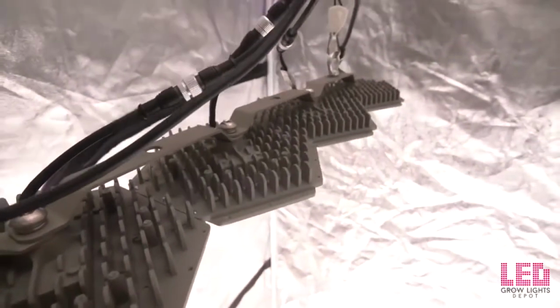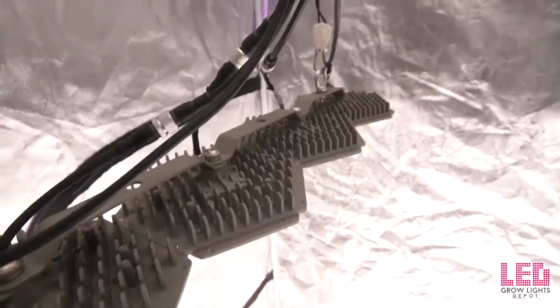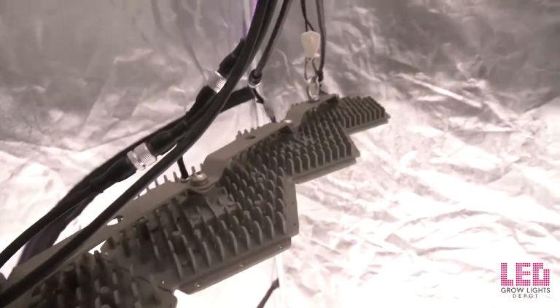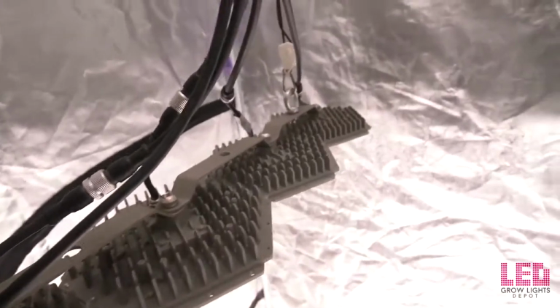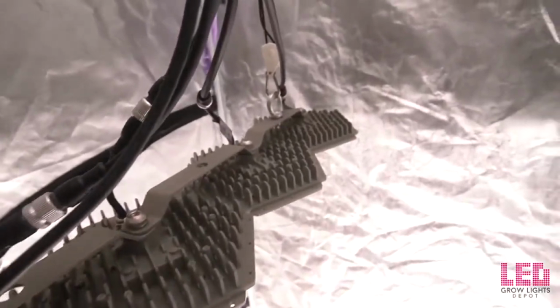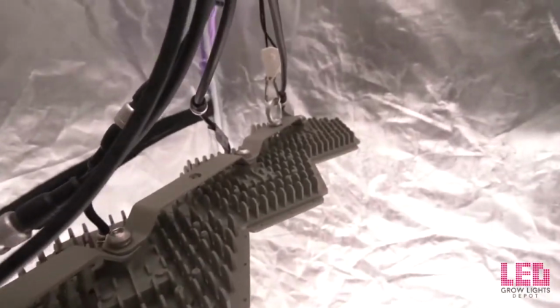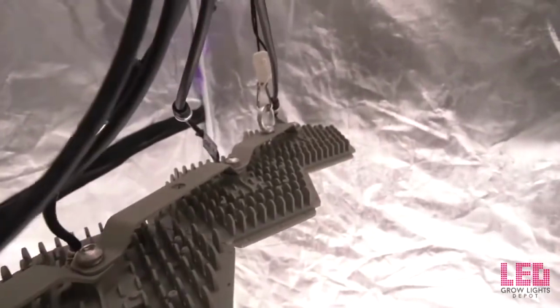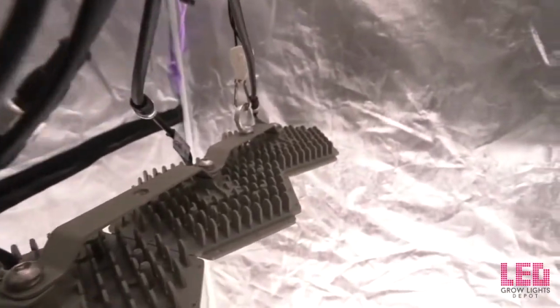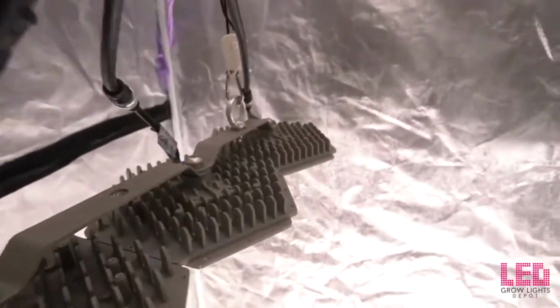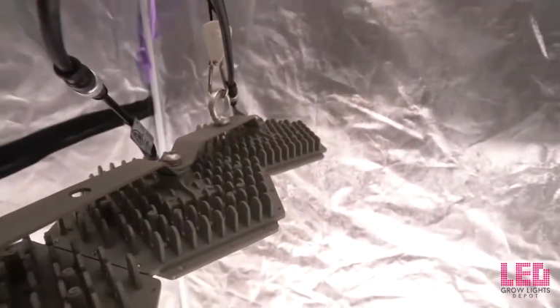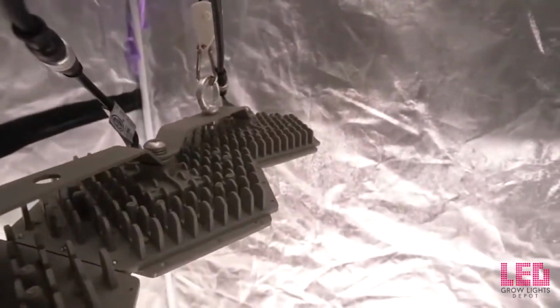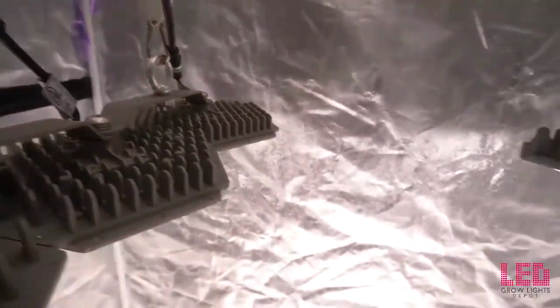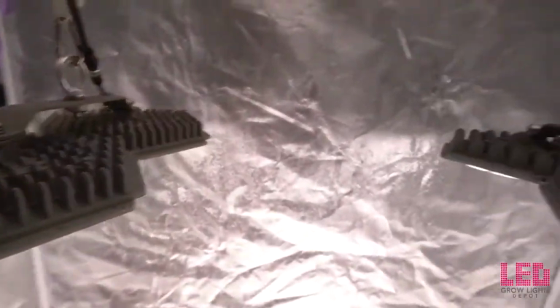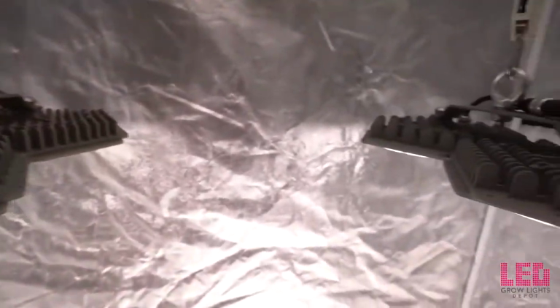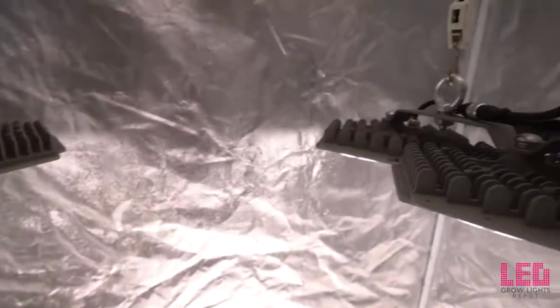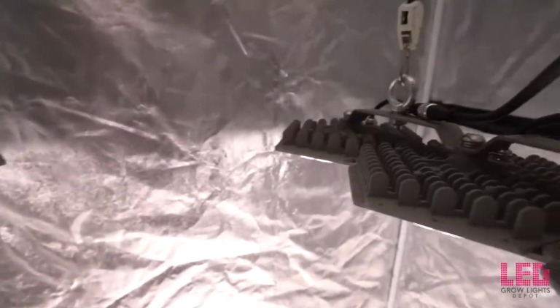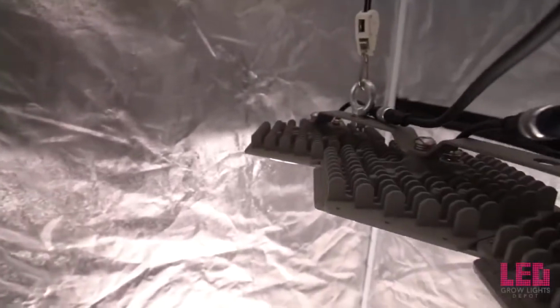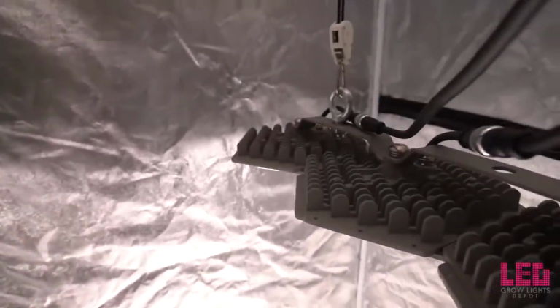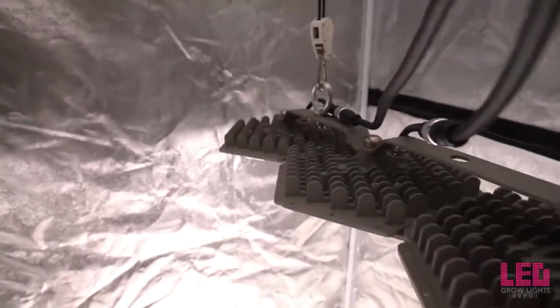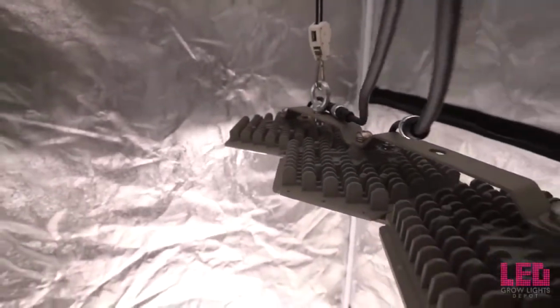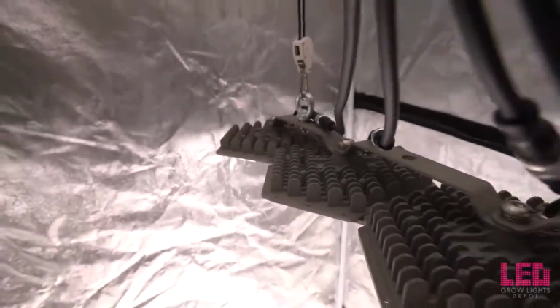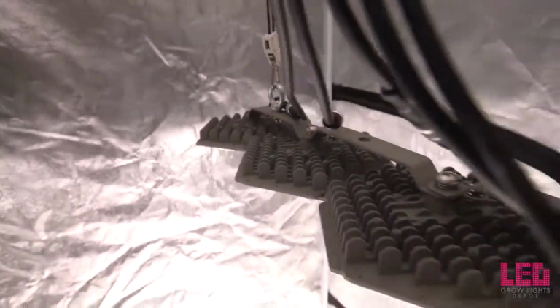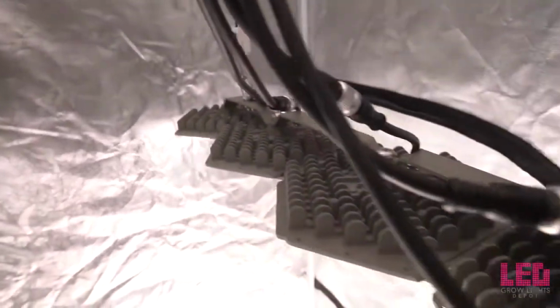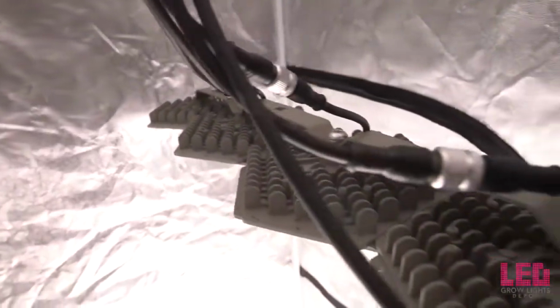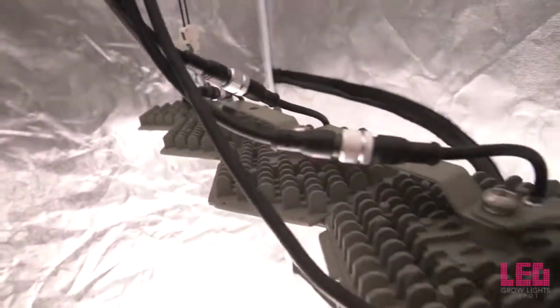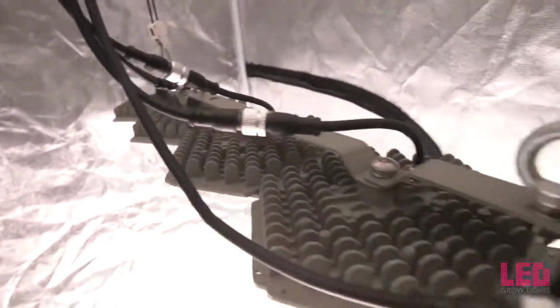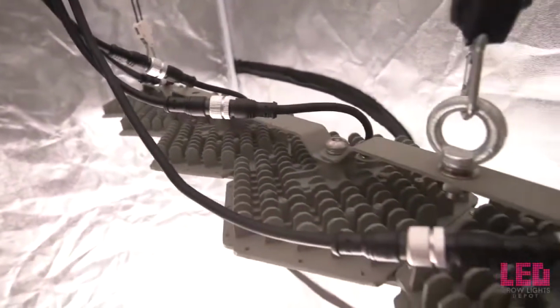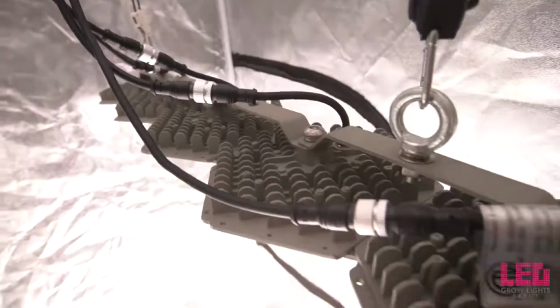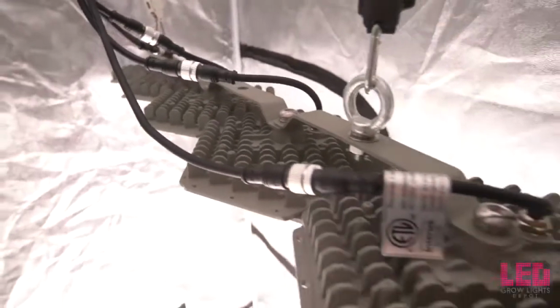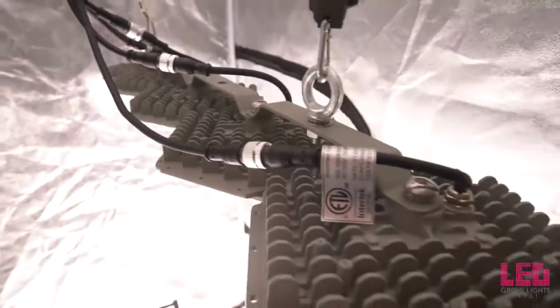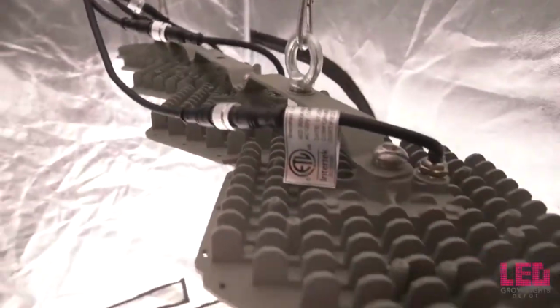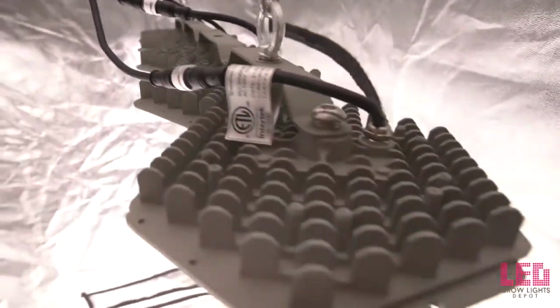There's no UV in the spectrum, but there is a healthy amount of far red light. Growers can use the spectrum for full cycle growth from seedlings to veg to bloom, but the intensity of the fixture is really meant for flowering. The flowering footprint for this LED grow light is a four foot by four foot area.